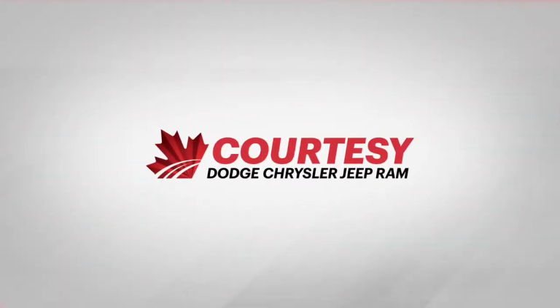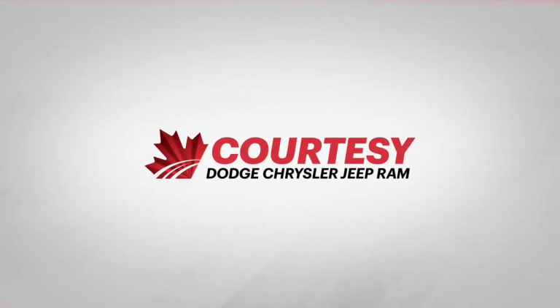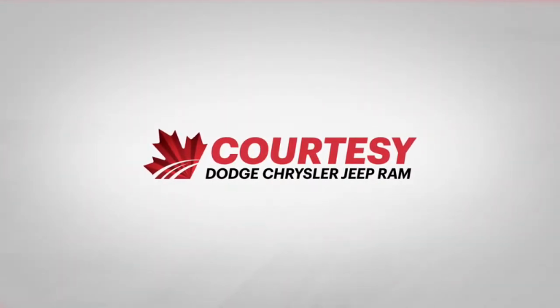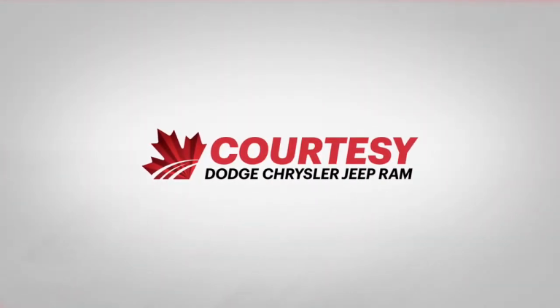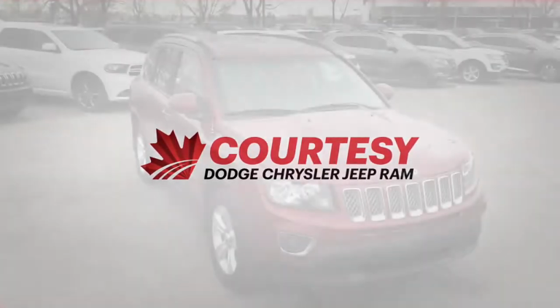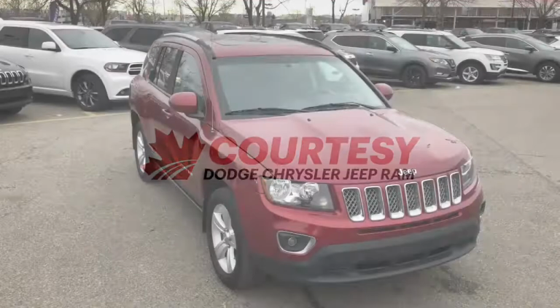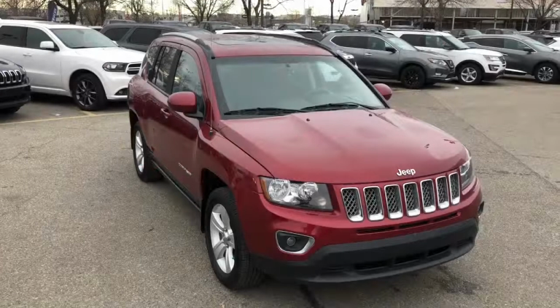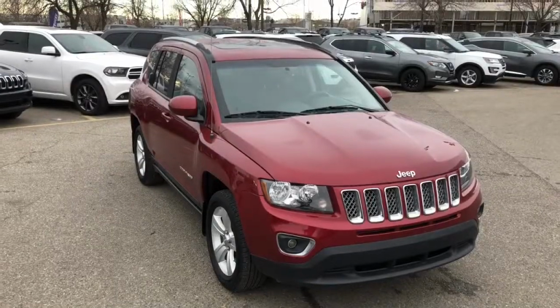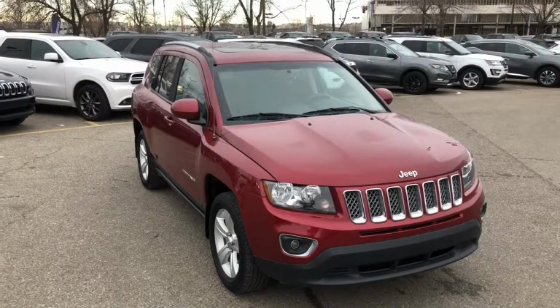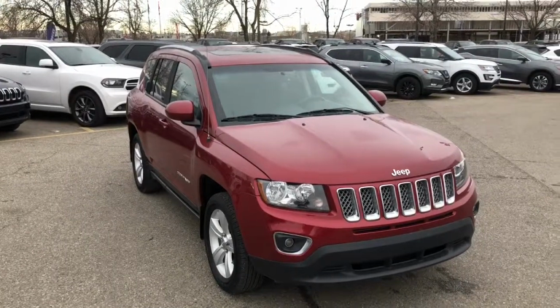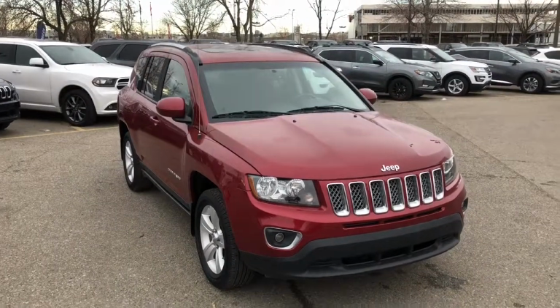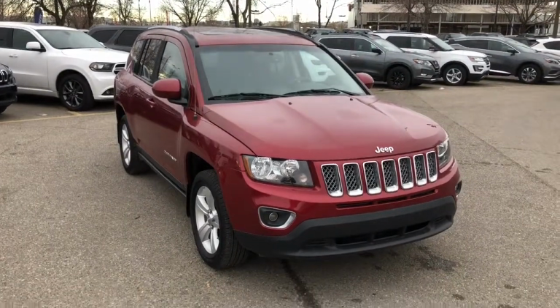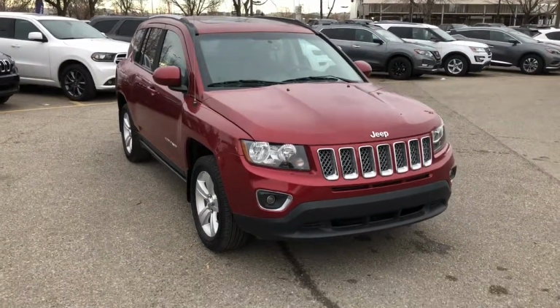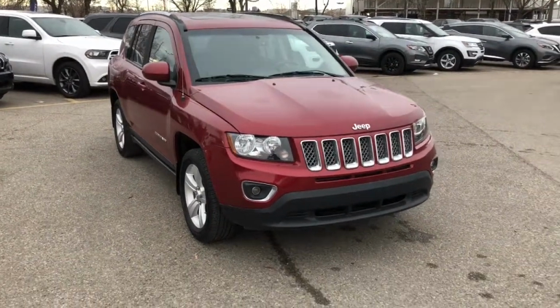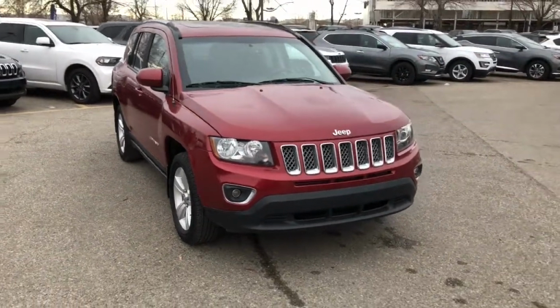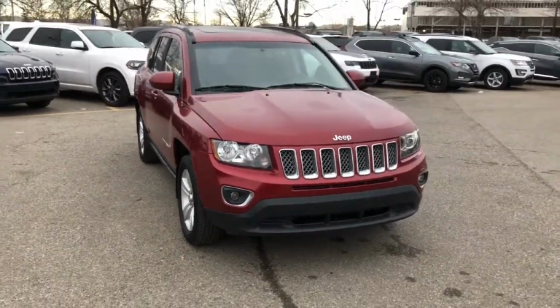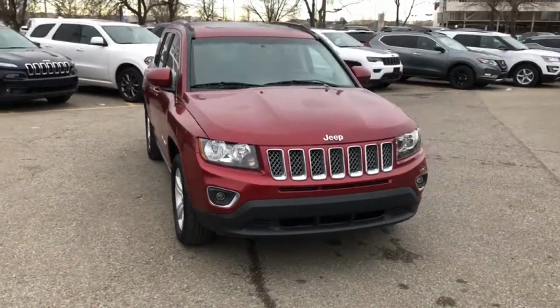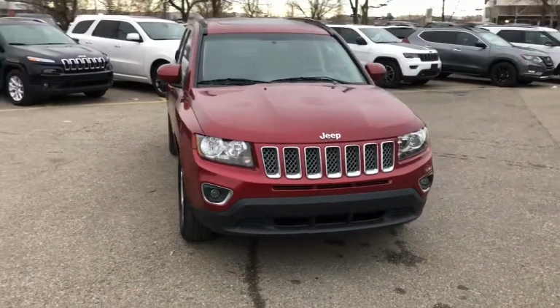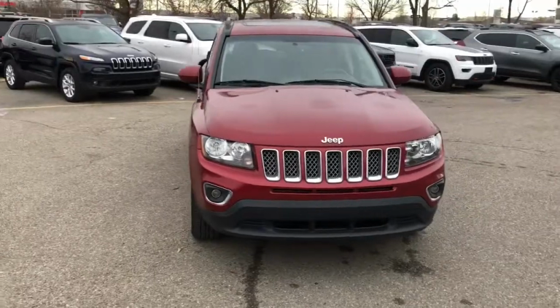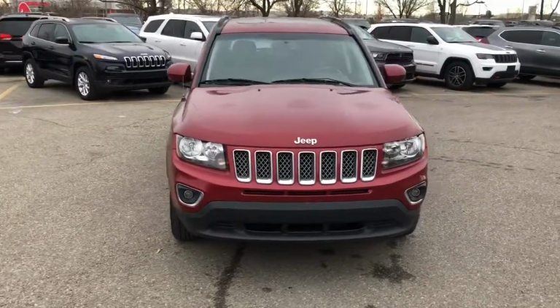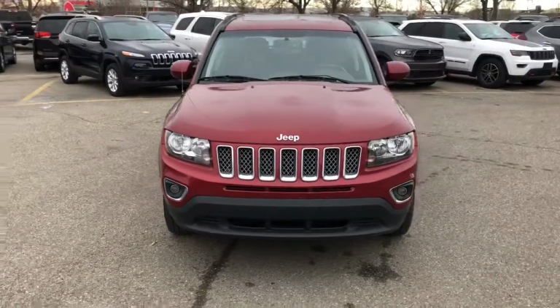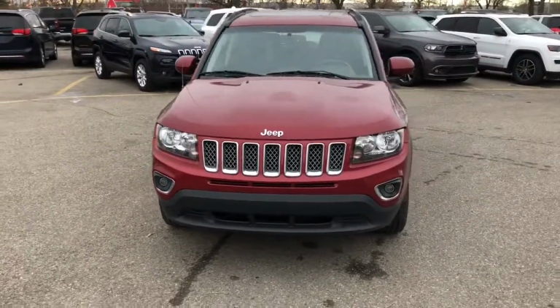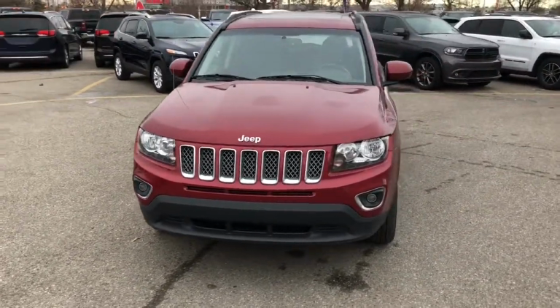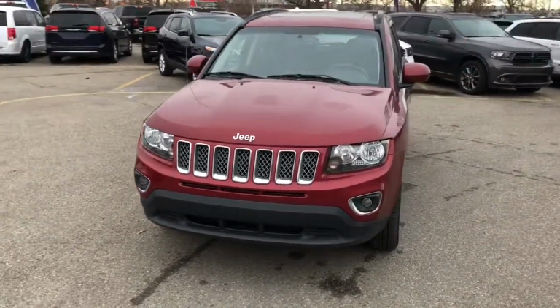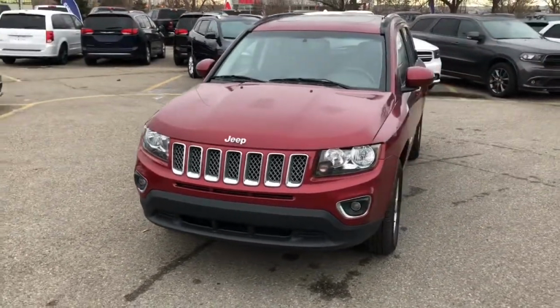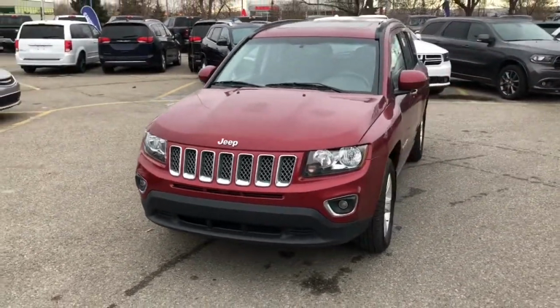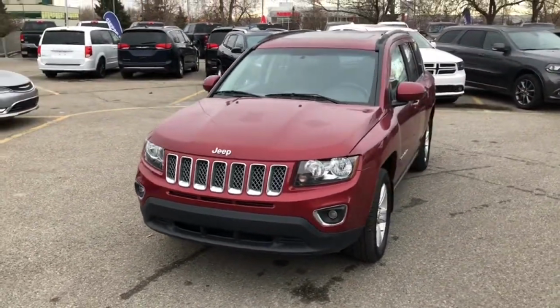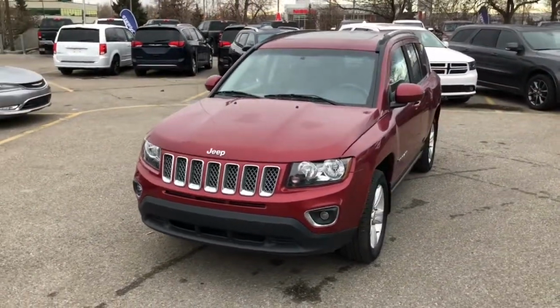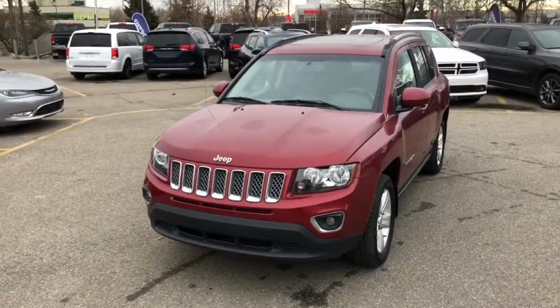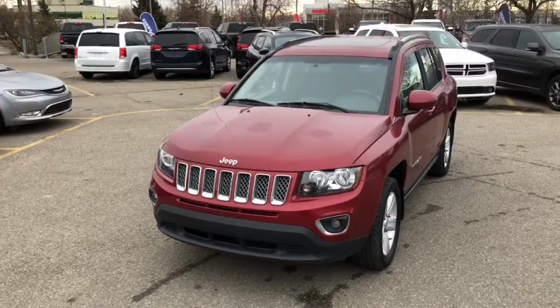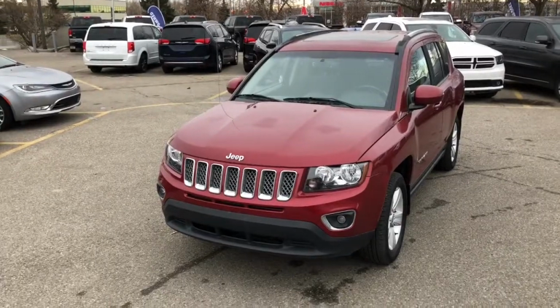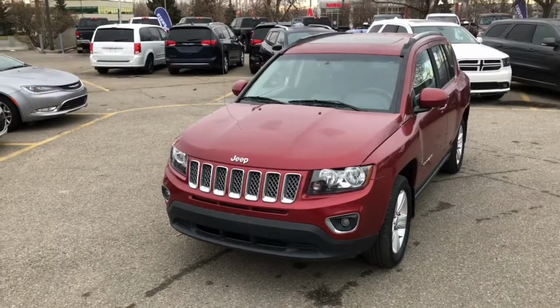Hello everyone, Tyson from Courtesy Chrysler here today. We're looking at a 2016 Jeep Compass High-Altitude Edition. This features a 2.4-liter four-cylinder engine in a deep cherry red crystal pearl color.